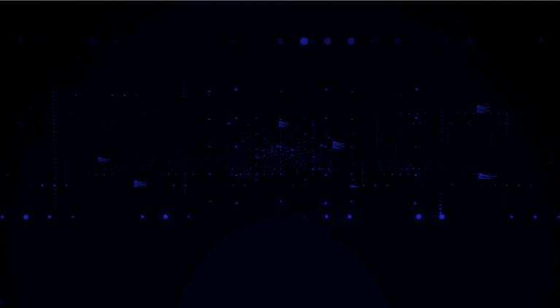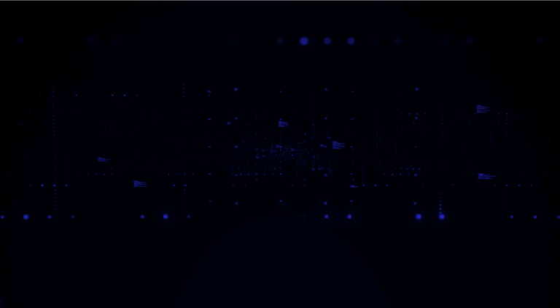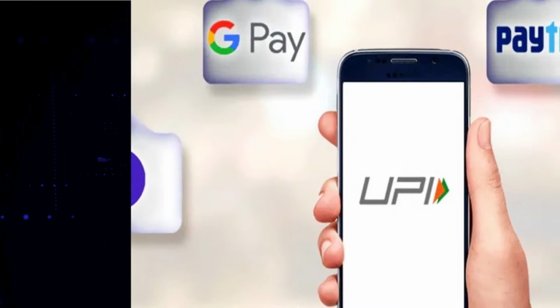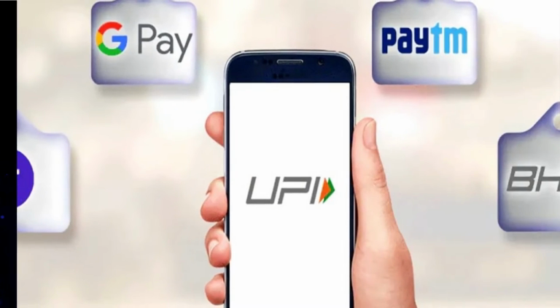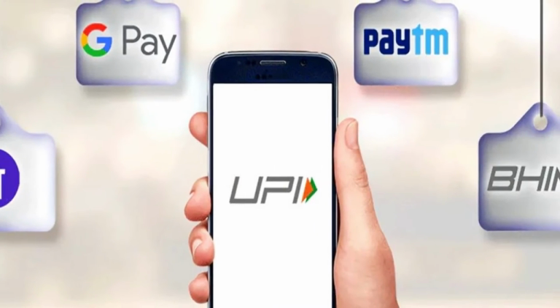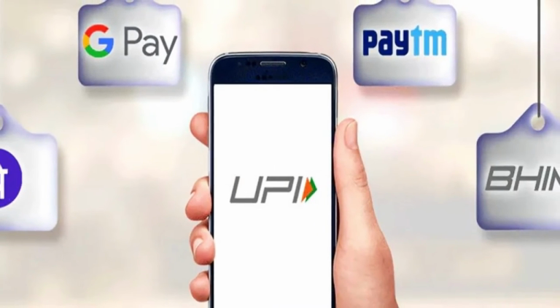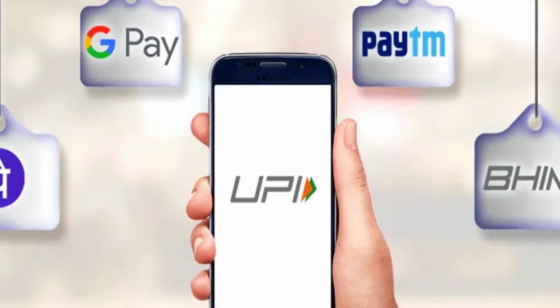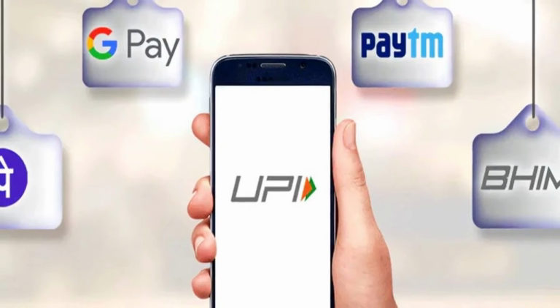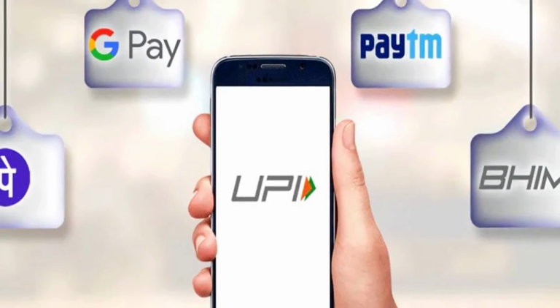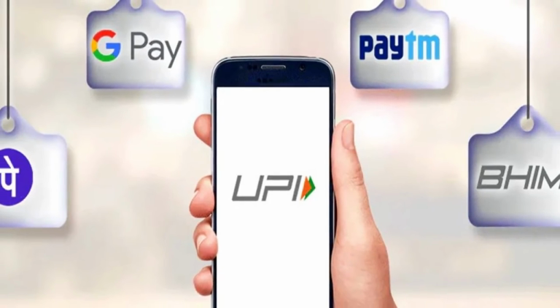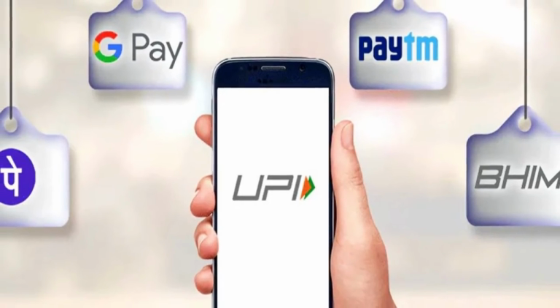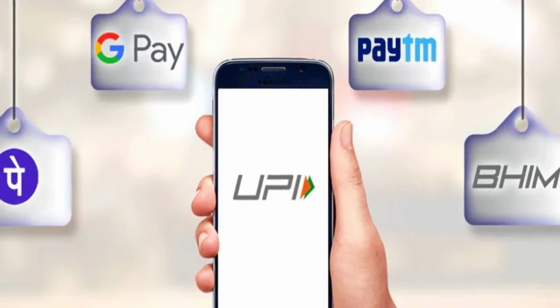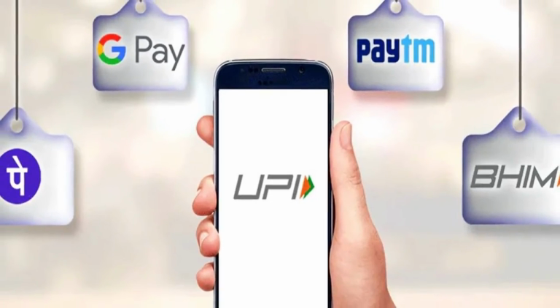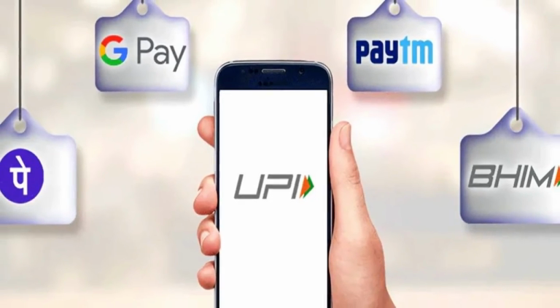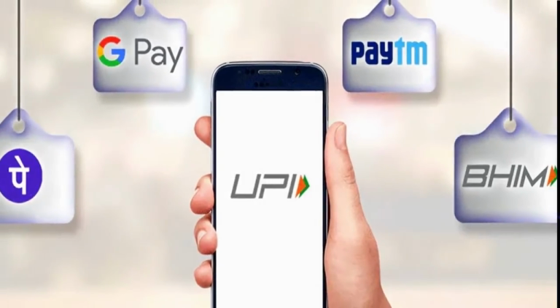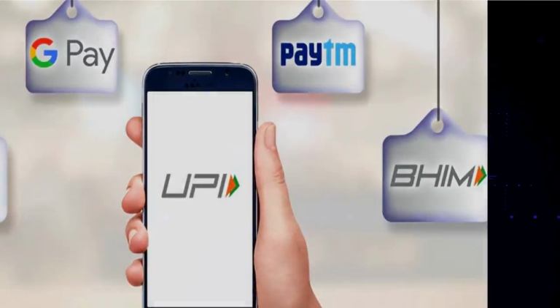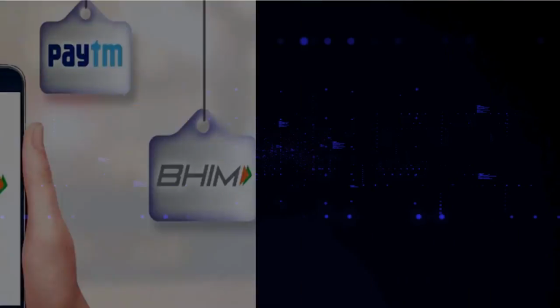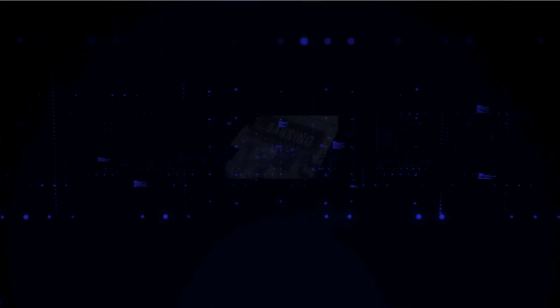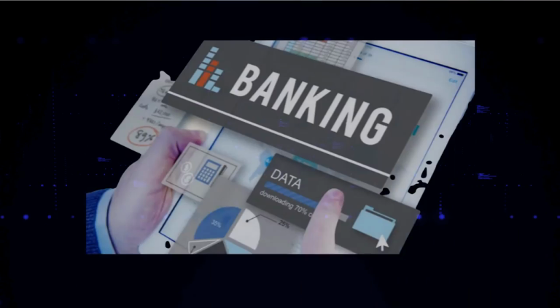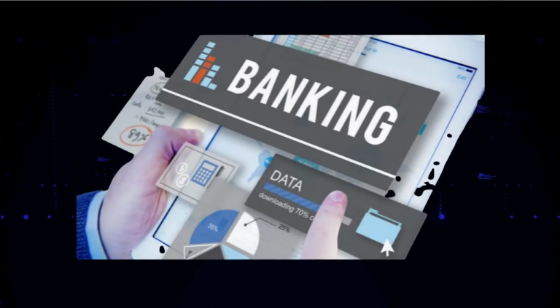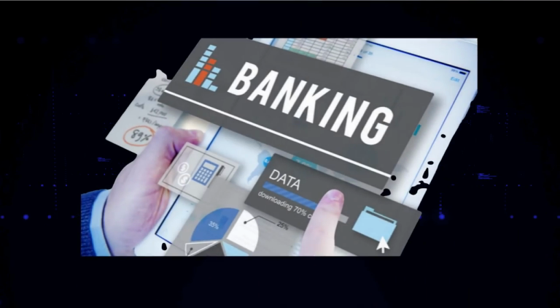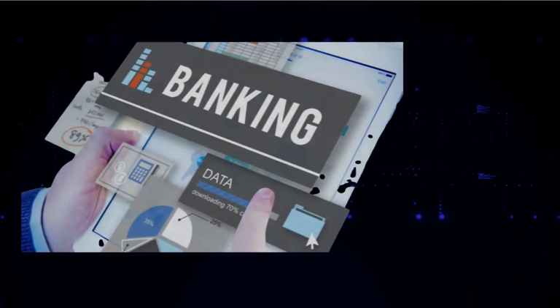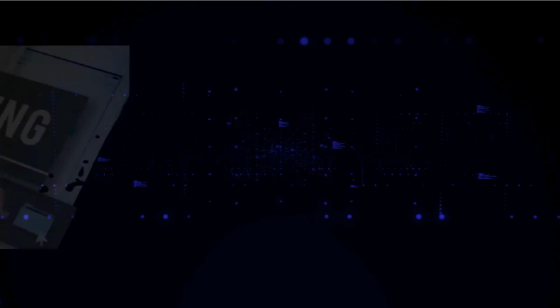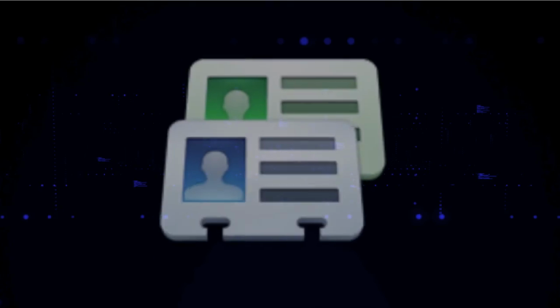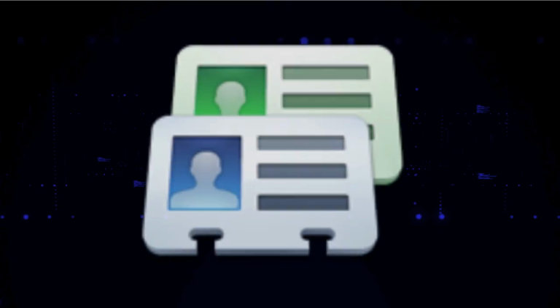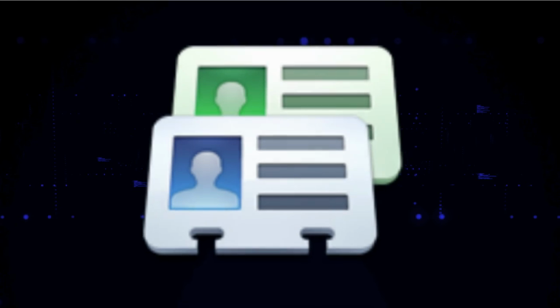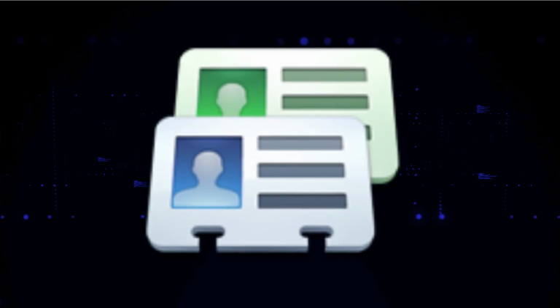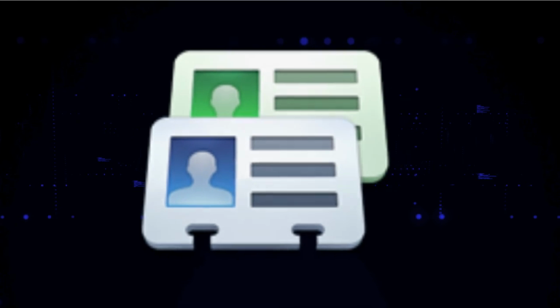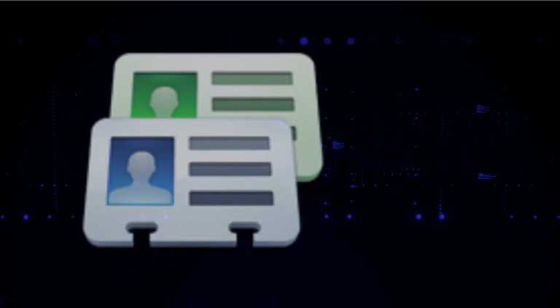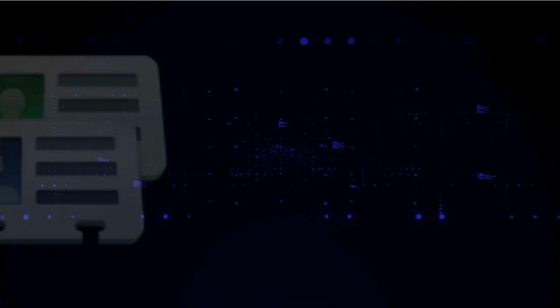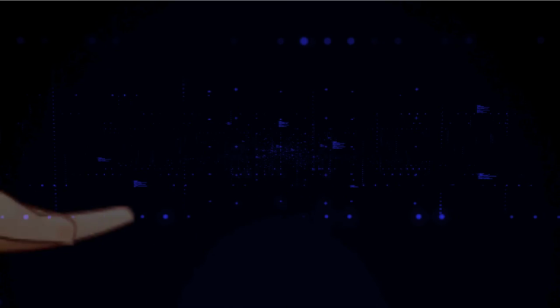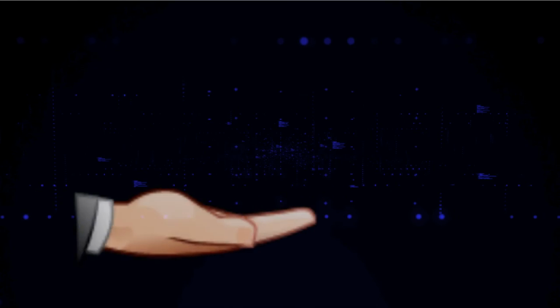Upload payment details like Pay, Google Pay, PhonePe barcodes, upload bank details. Inbuilt contact form. One-click share.